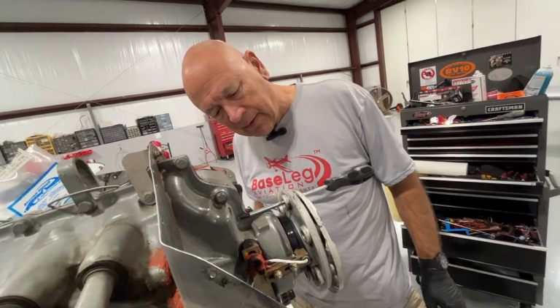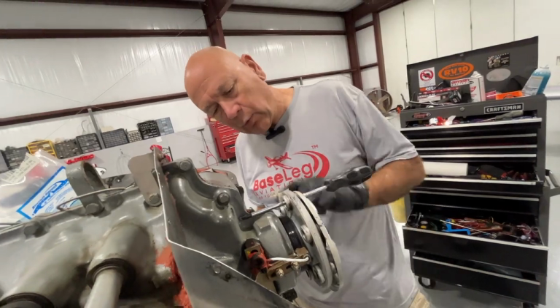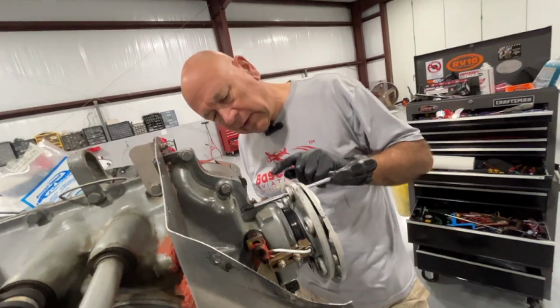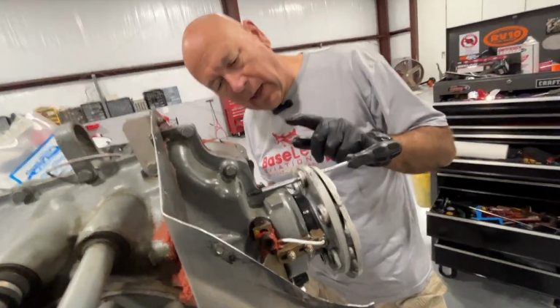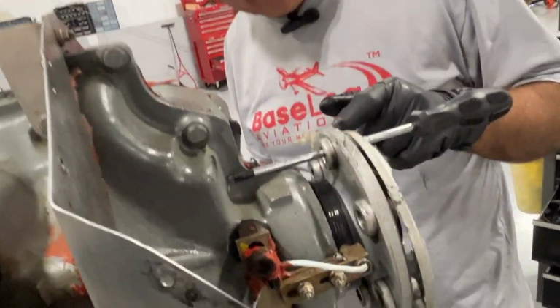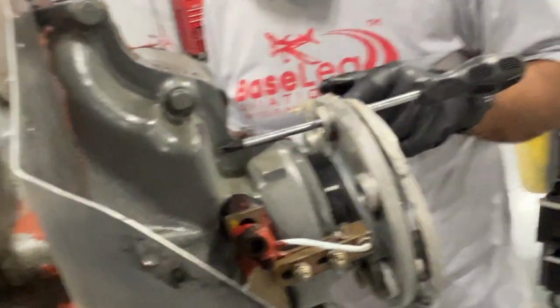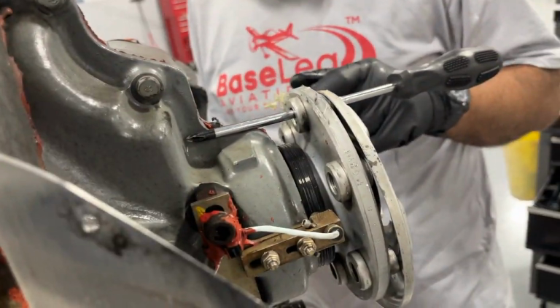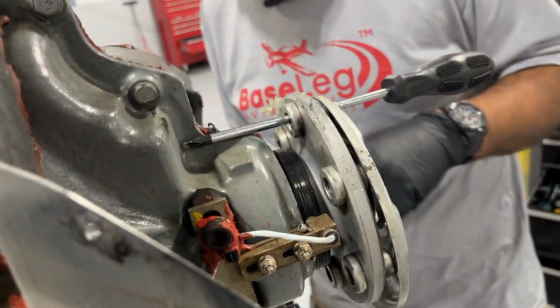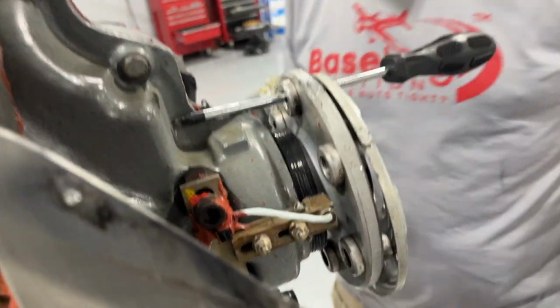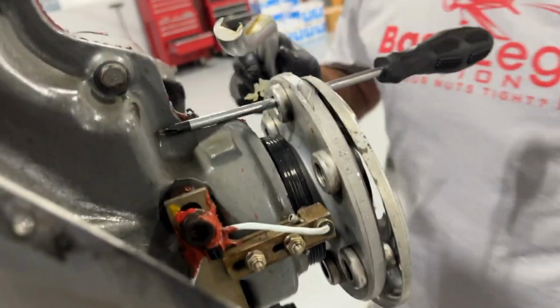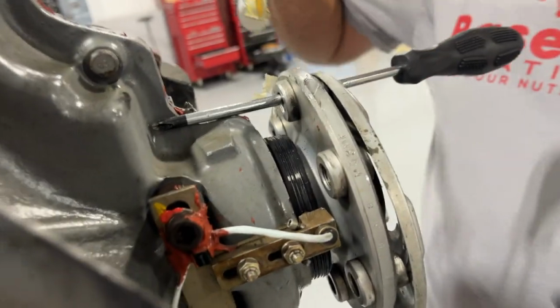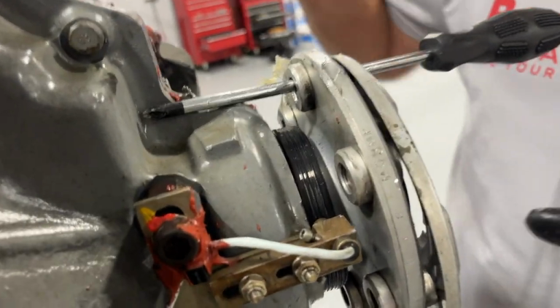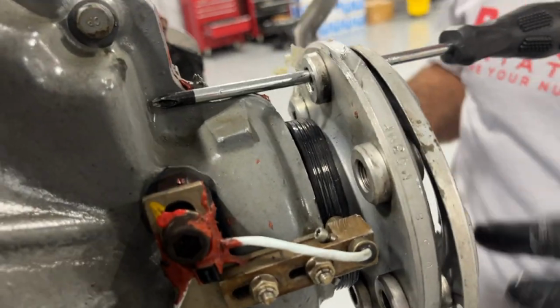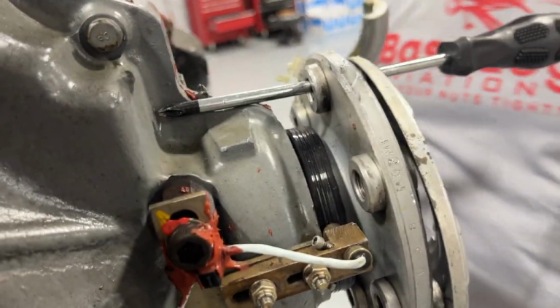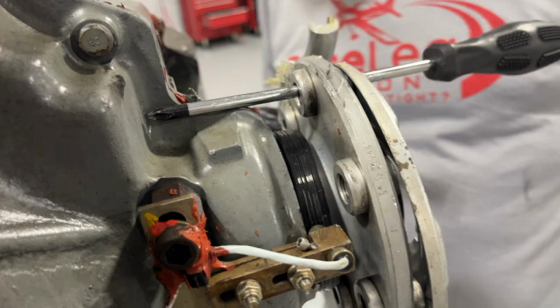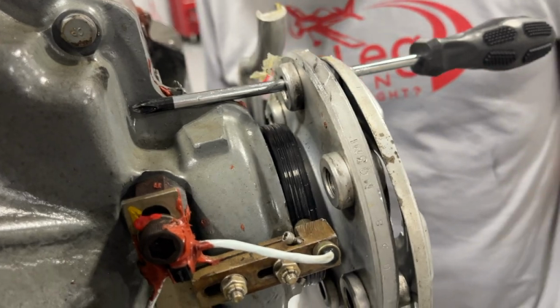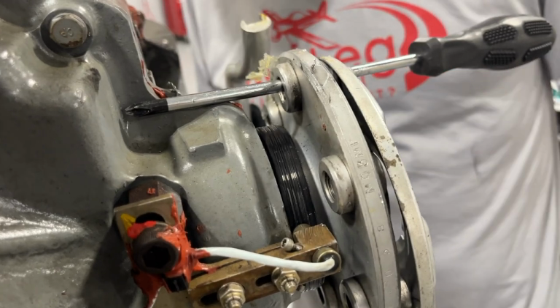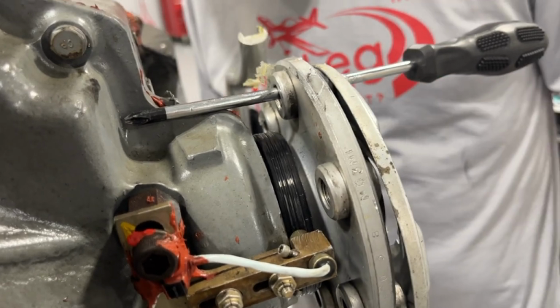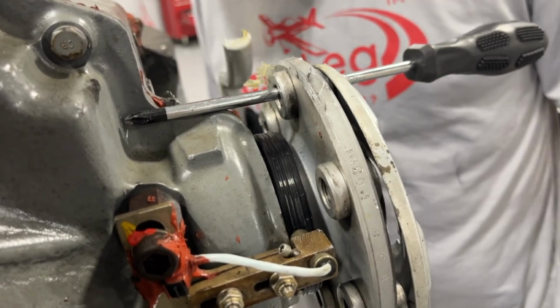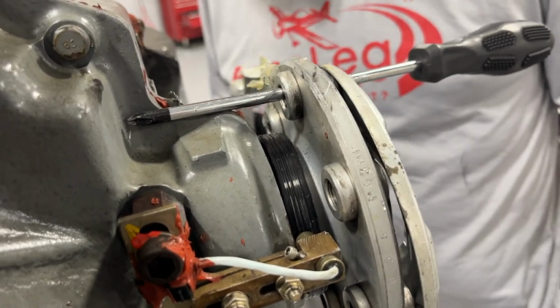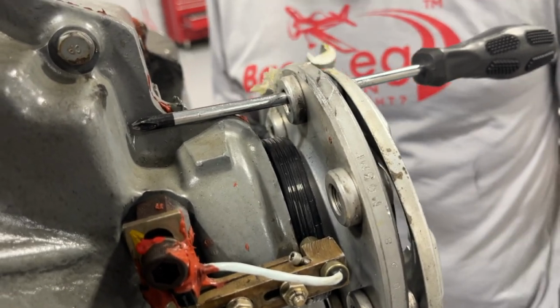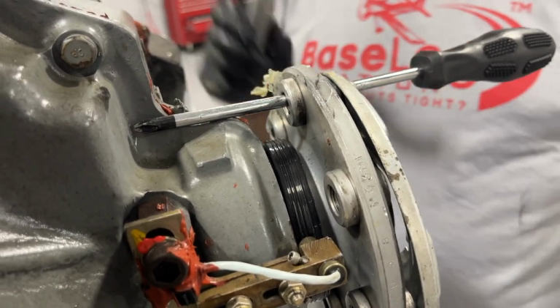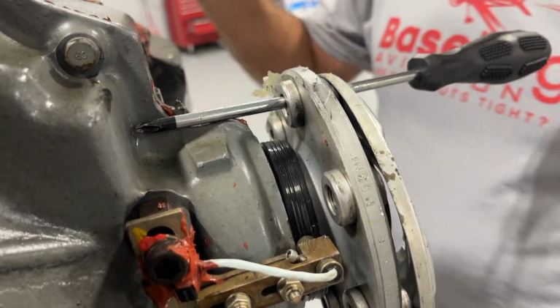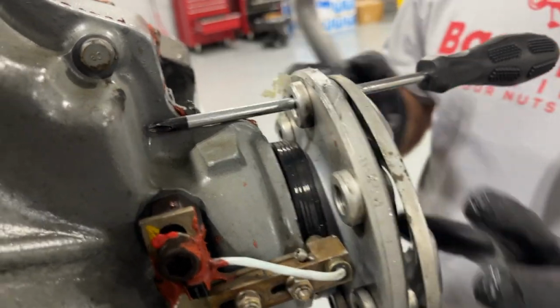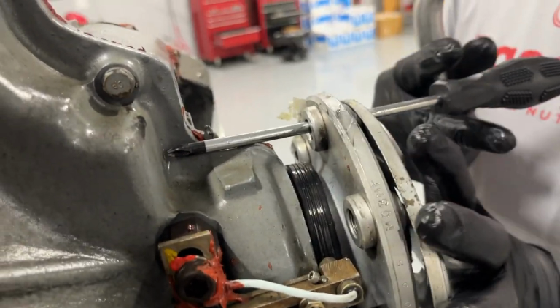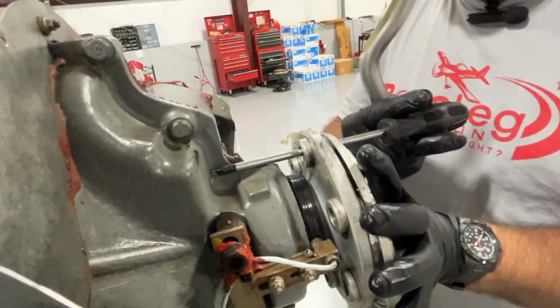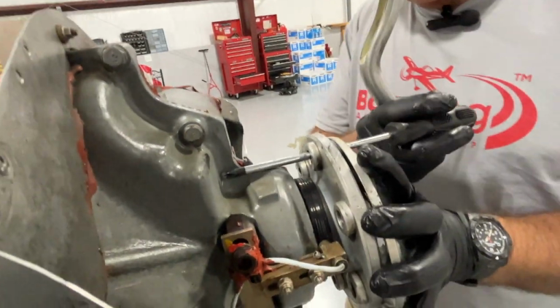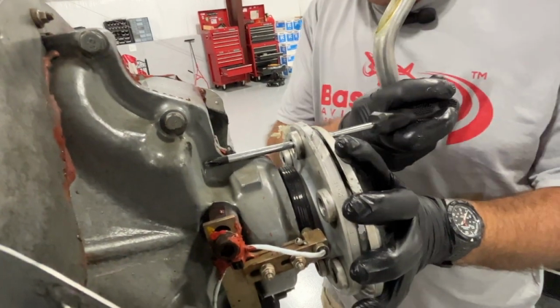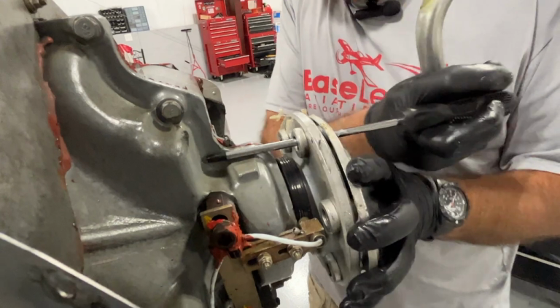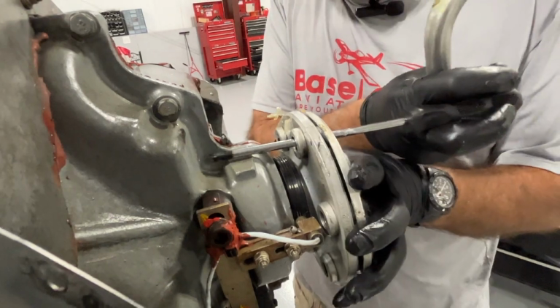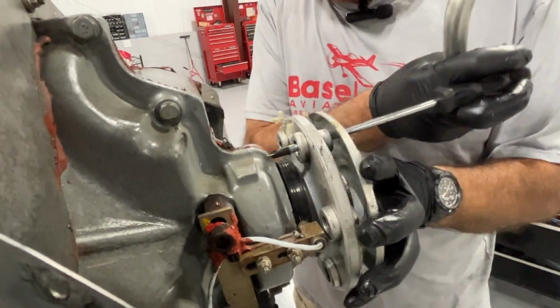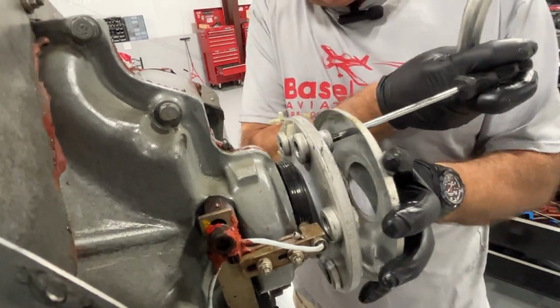Now we're going to clean that up again really well because we put lubricant on to get it to slide over. So we'll use acetone on it again, clean it up, and then use the 737 to get a good seal in there.